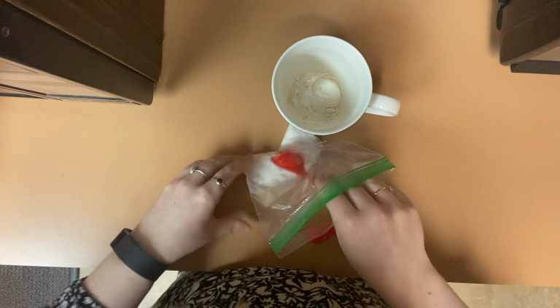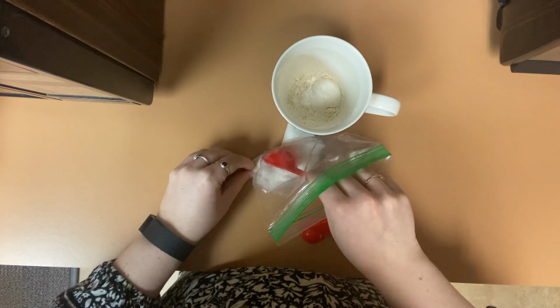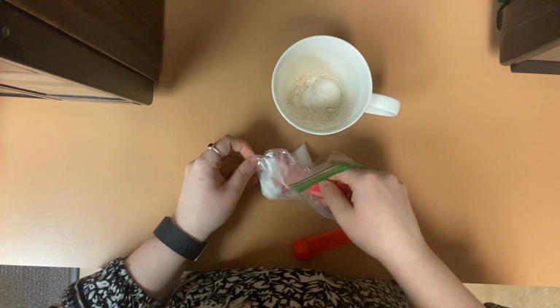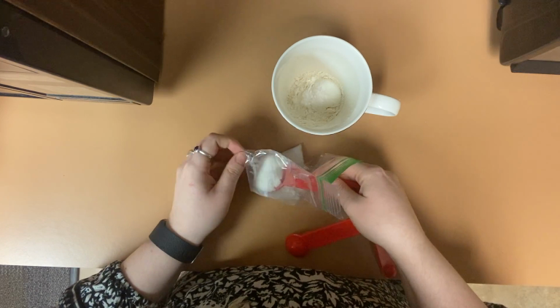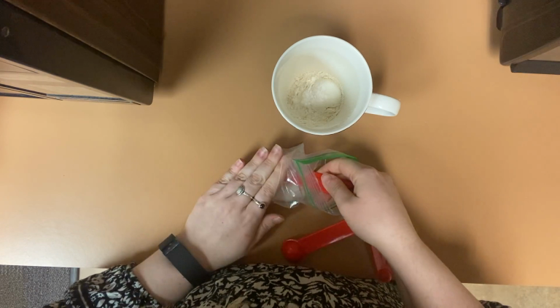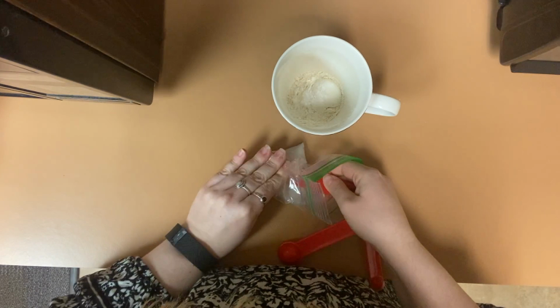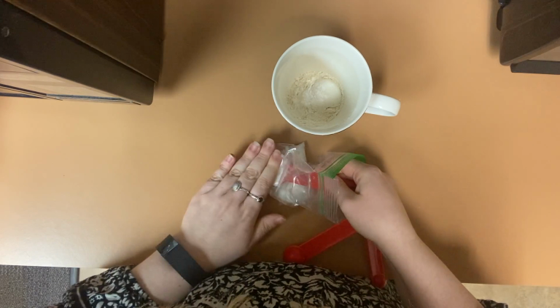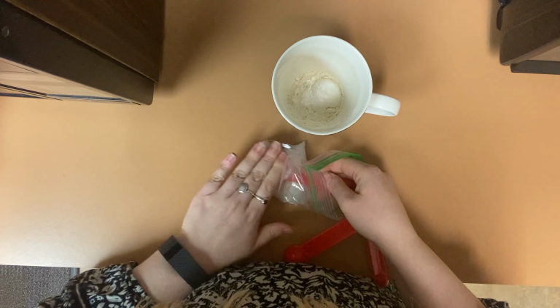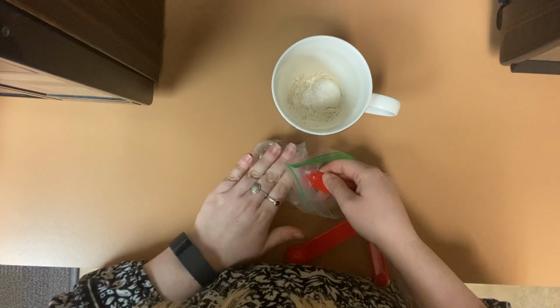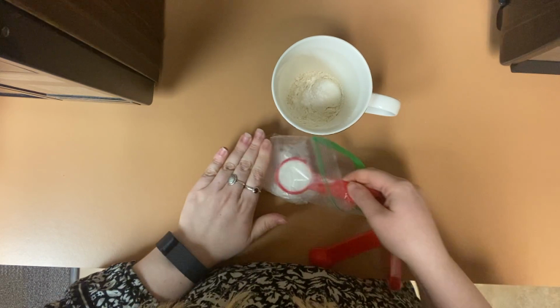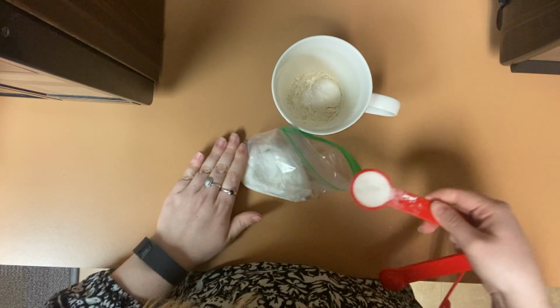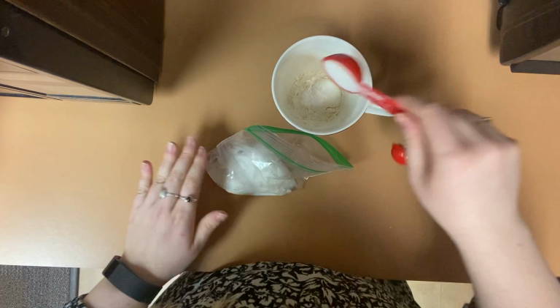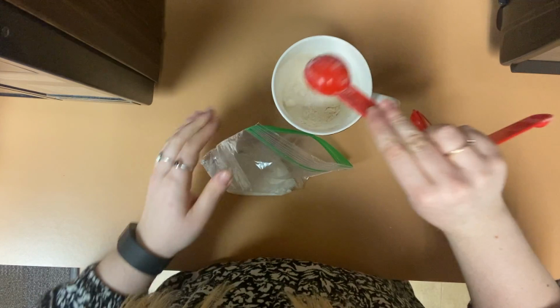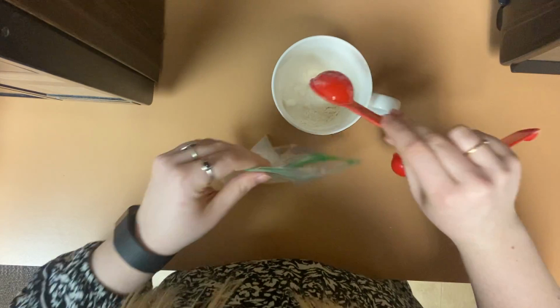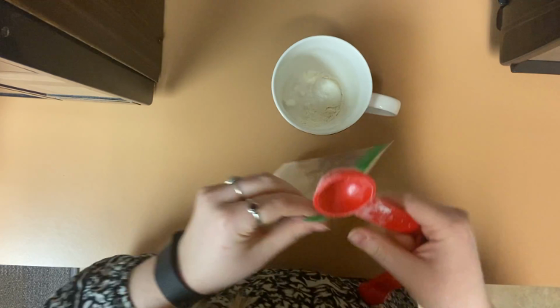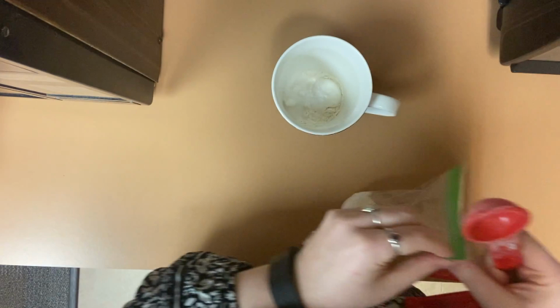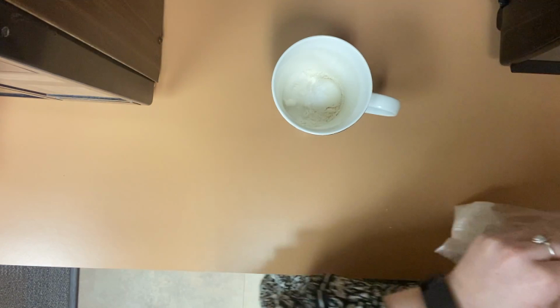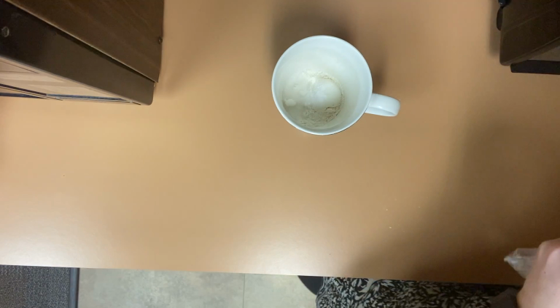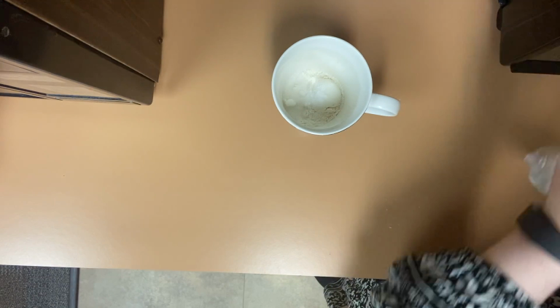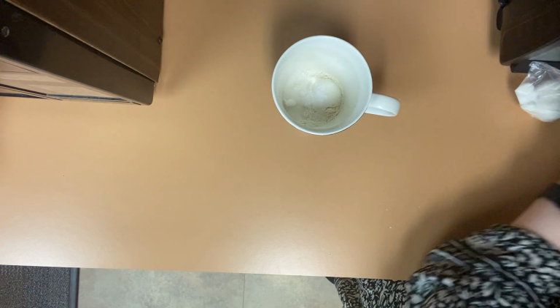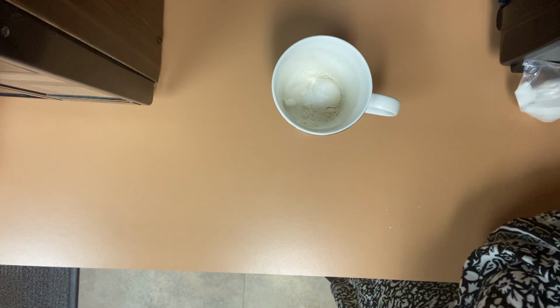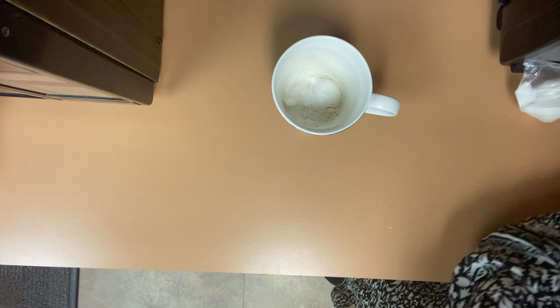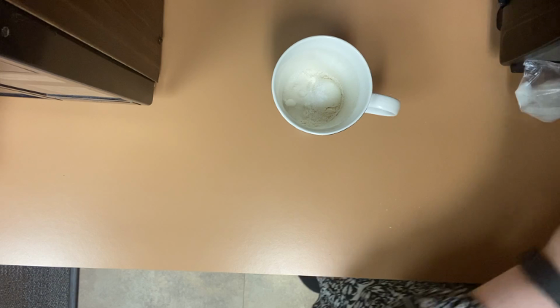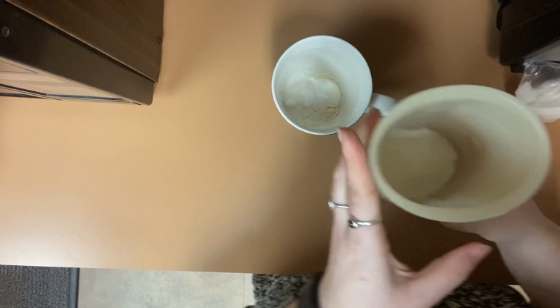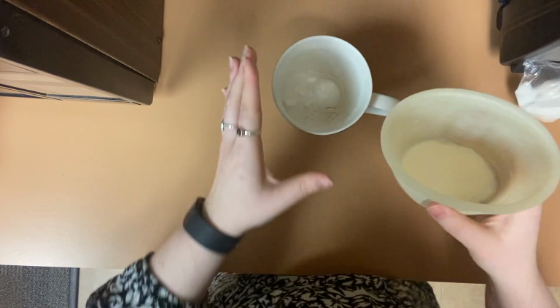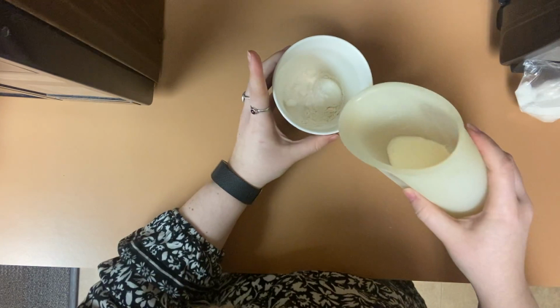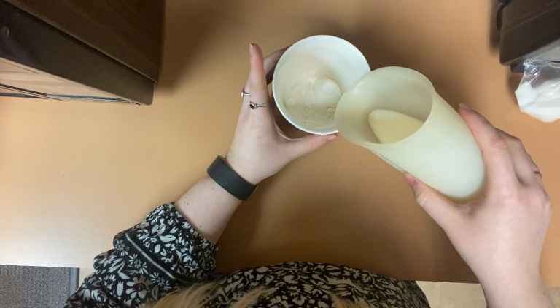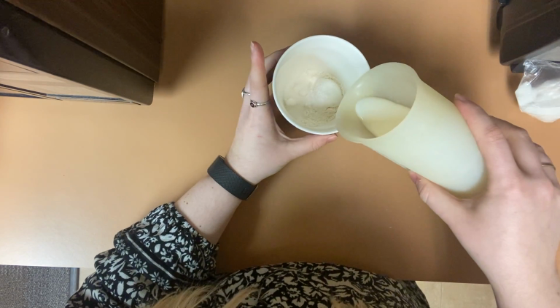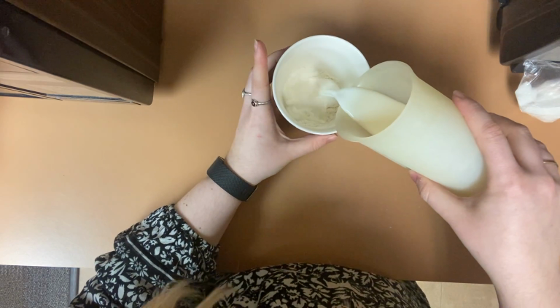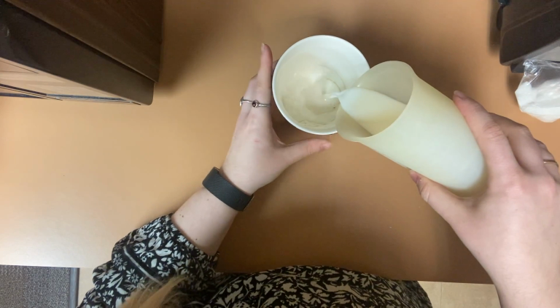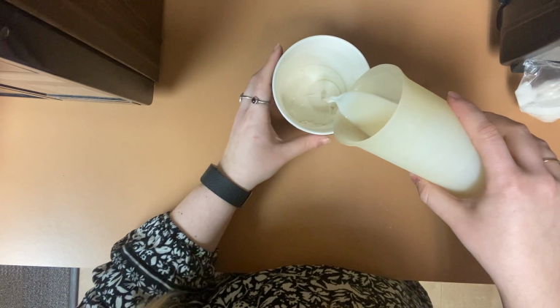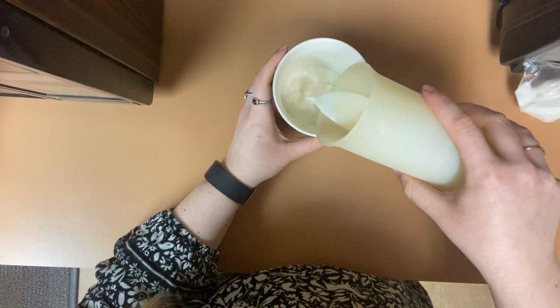Add one tablespoon of granulated sugar into the mix. Once all your dry ingredients are into your mug, add one-fourth of a cup of fat-free milk.